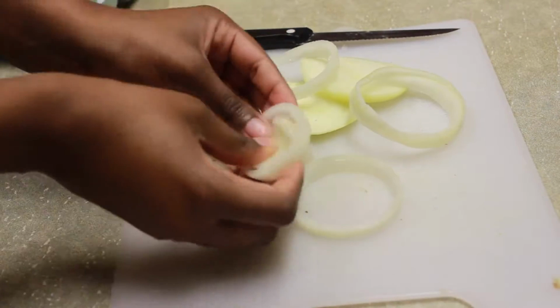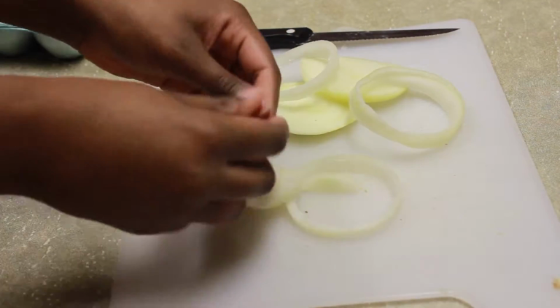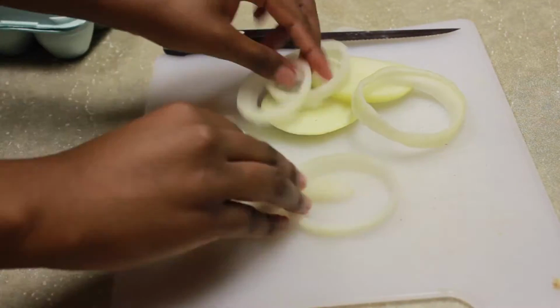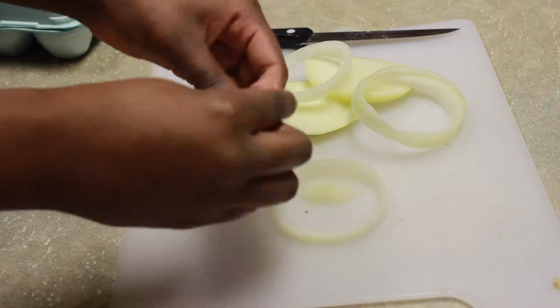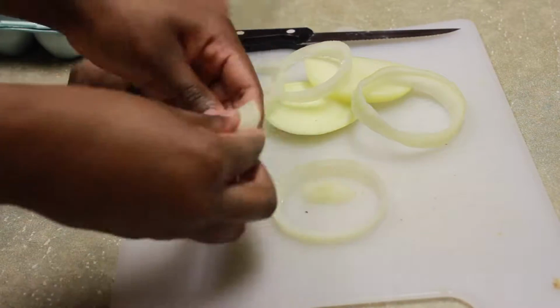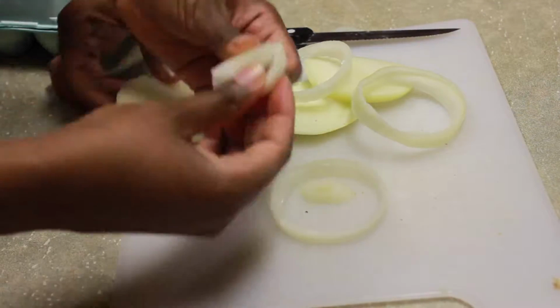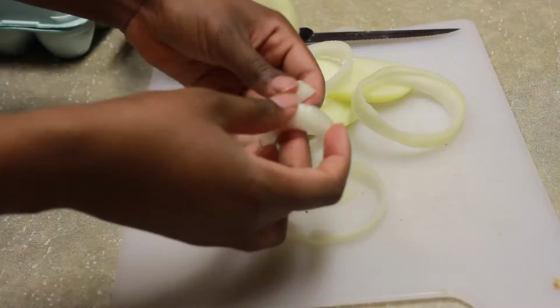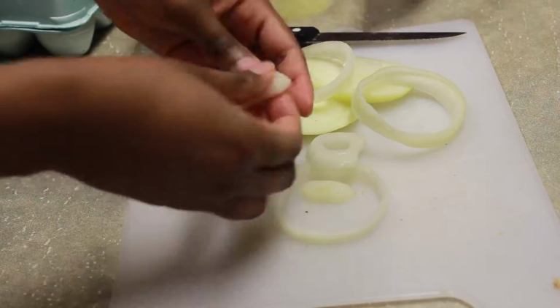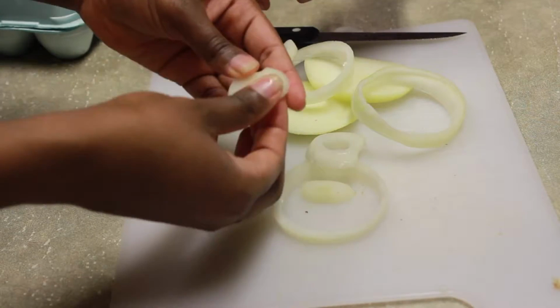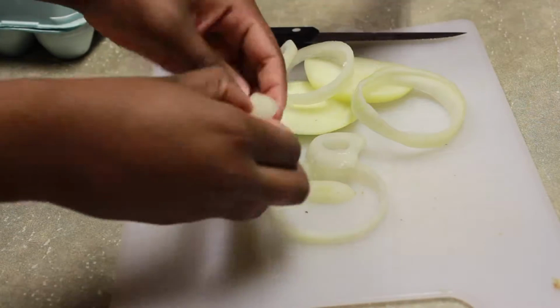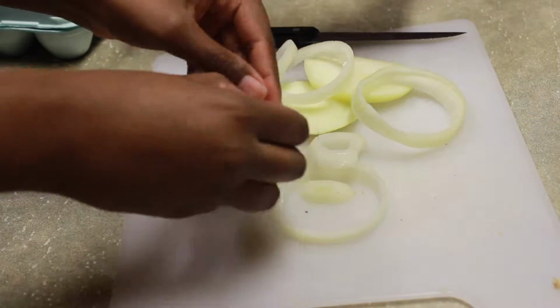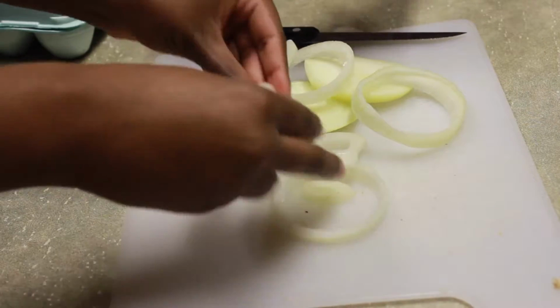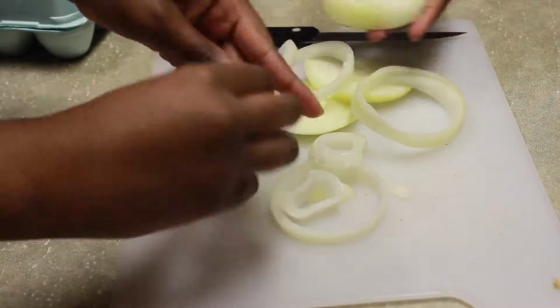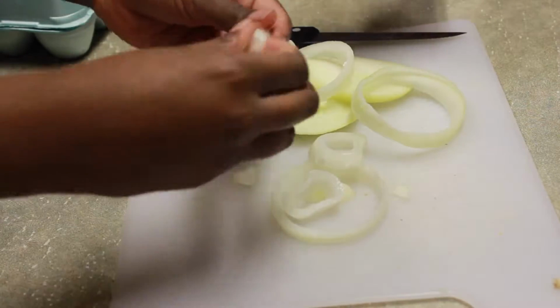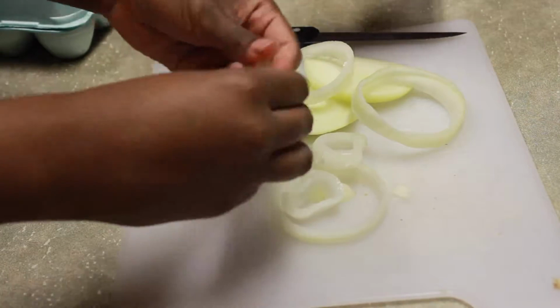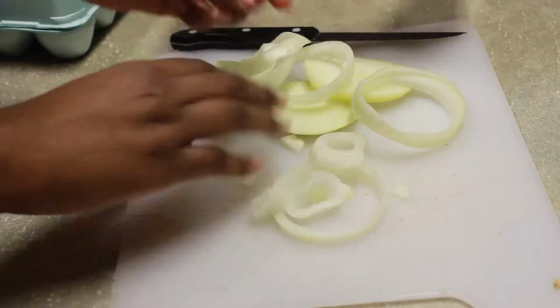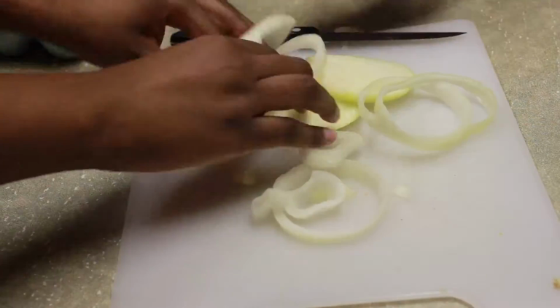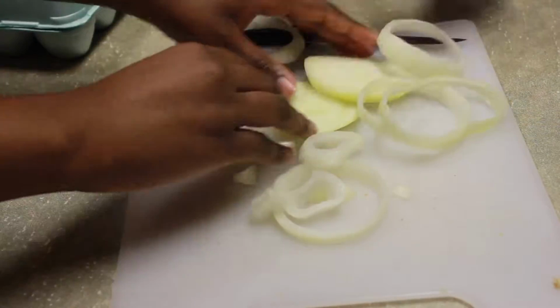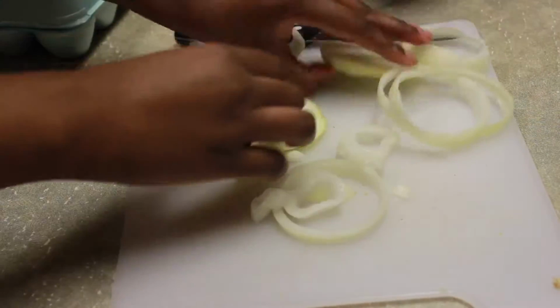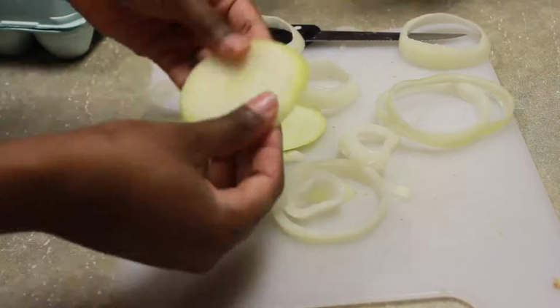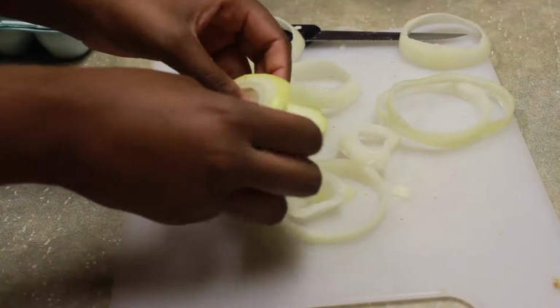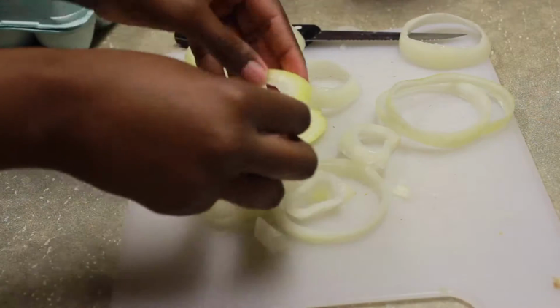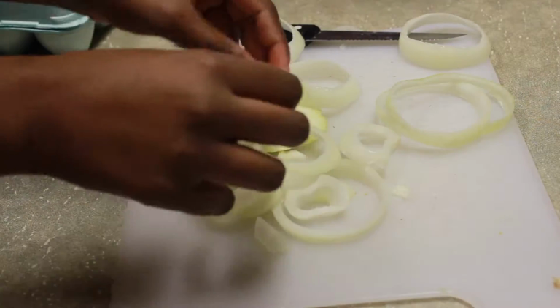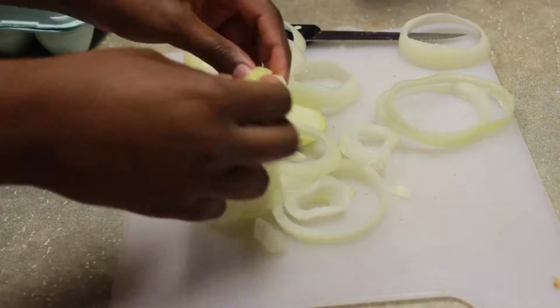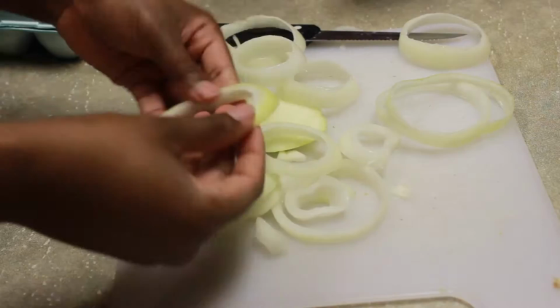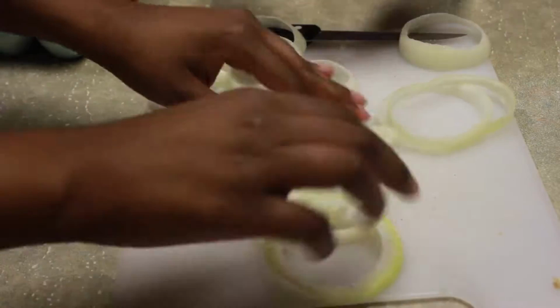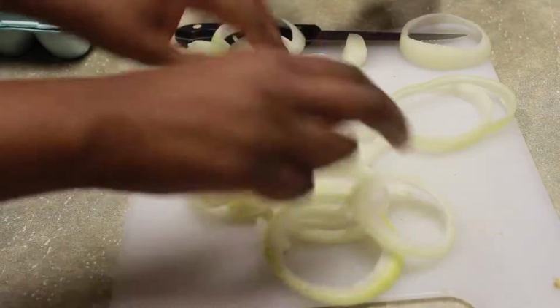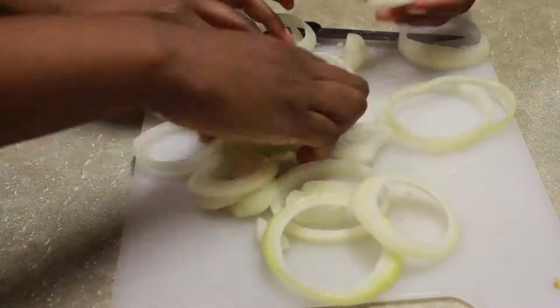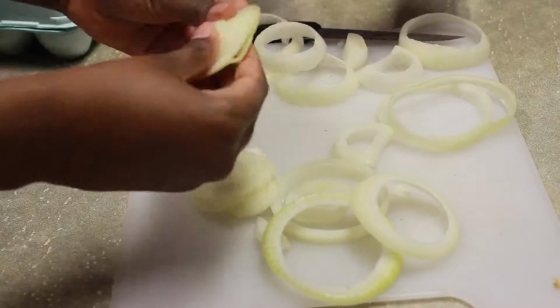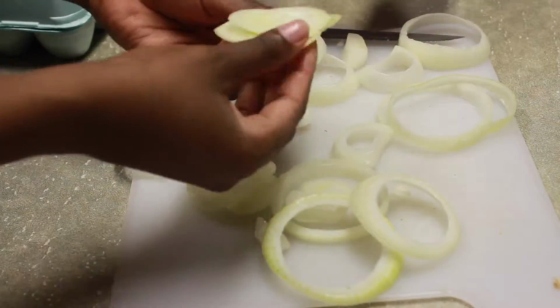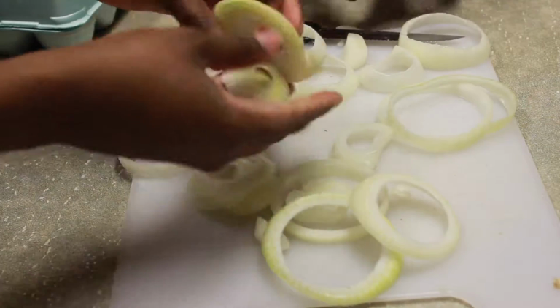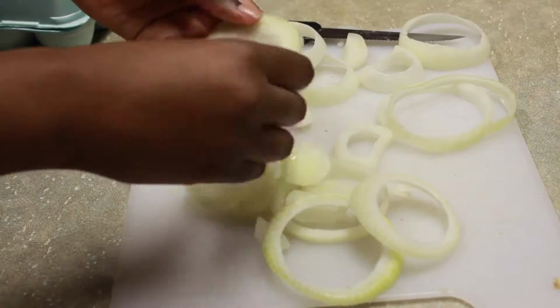One onion will give you a bunch of rings. You can also use the smaller pieces that are too small to be rings for later cooking — just put them in your fridge.